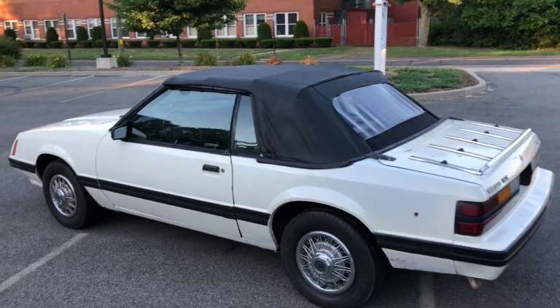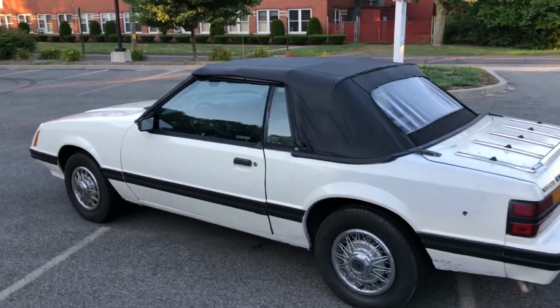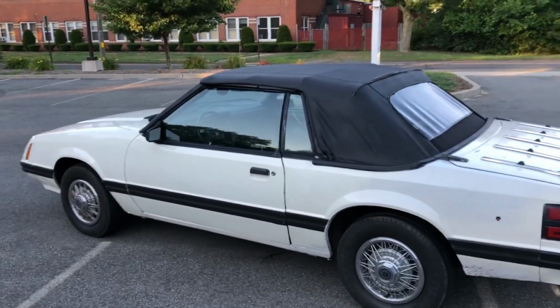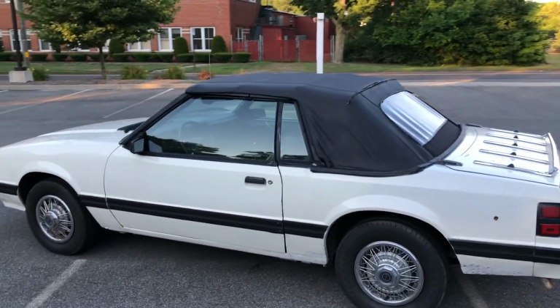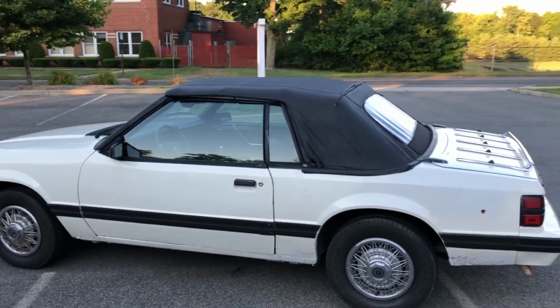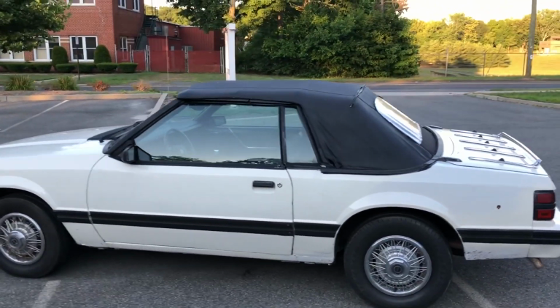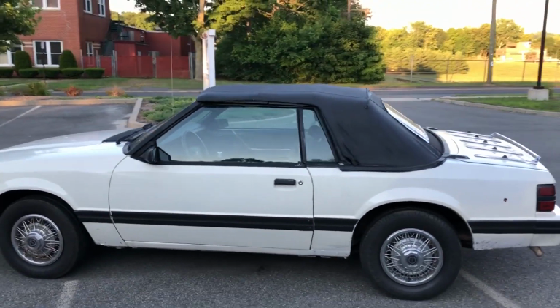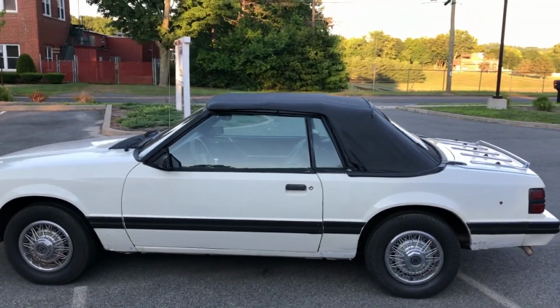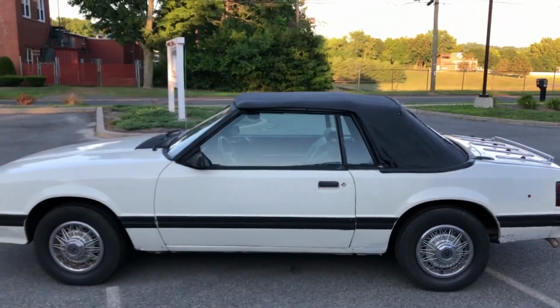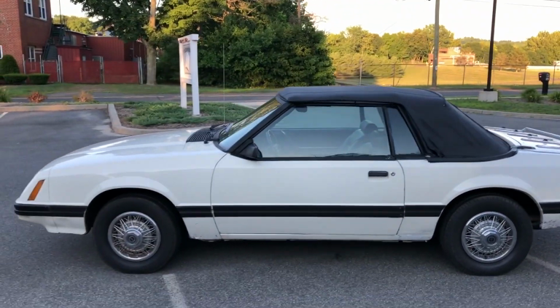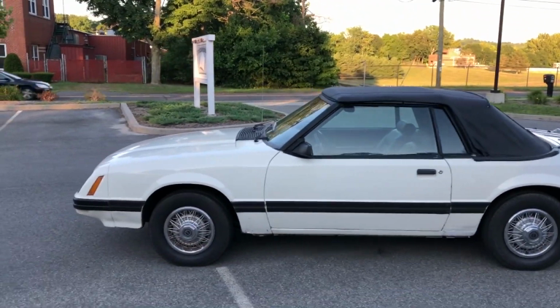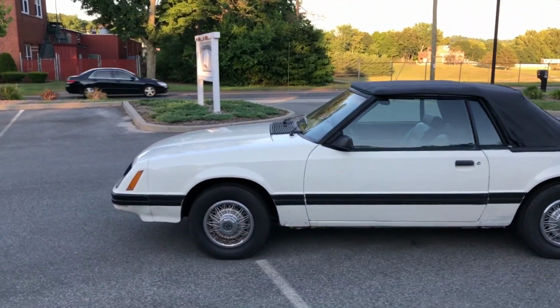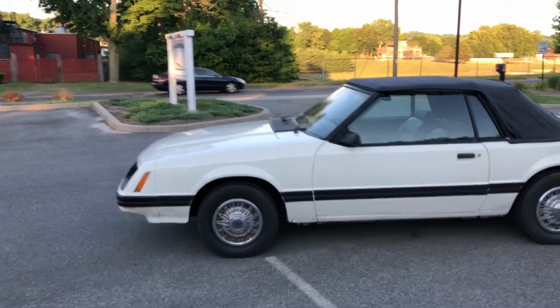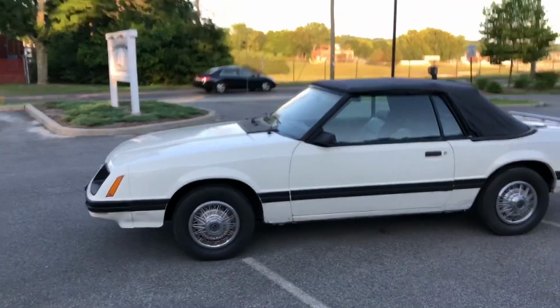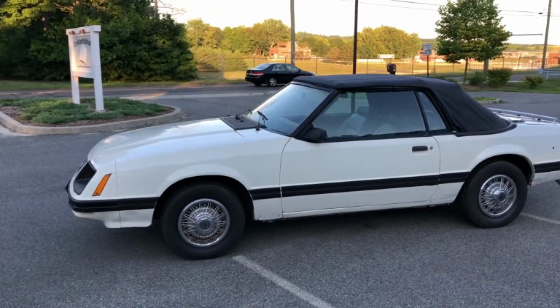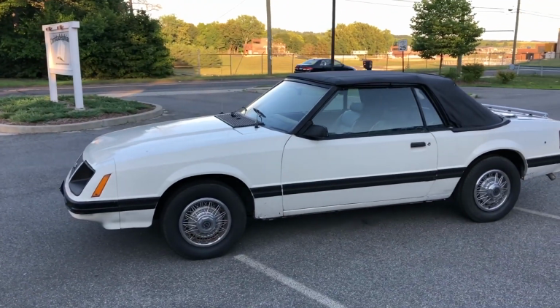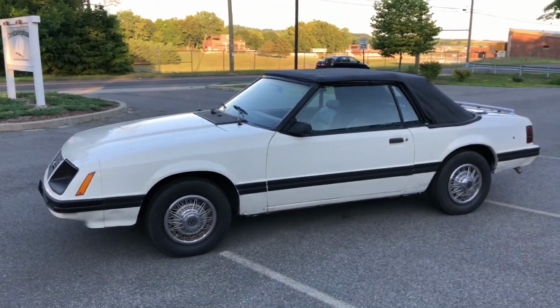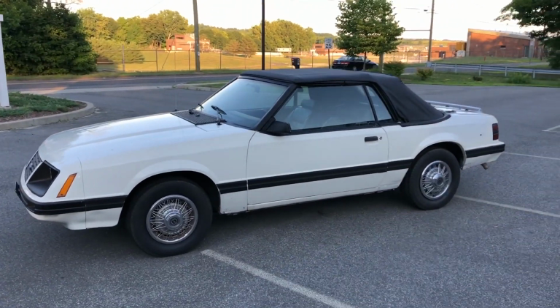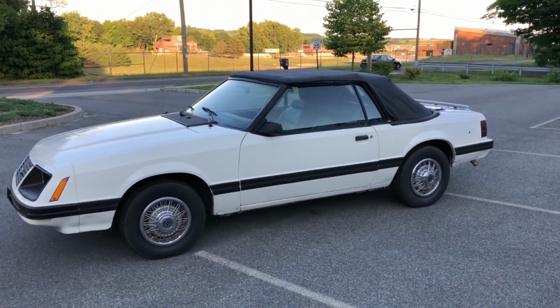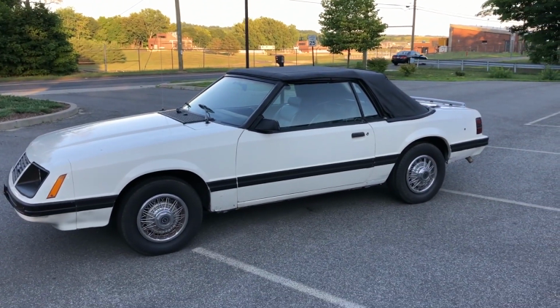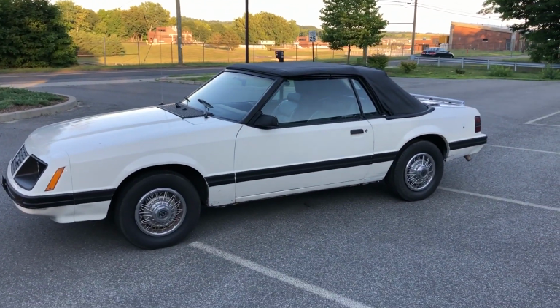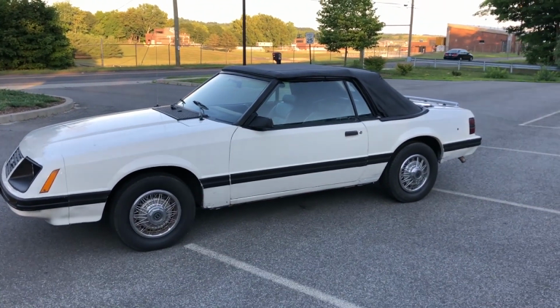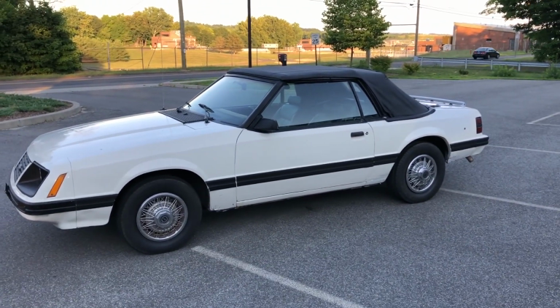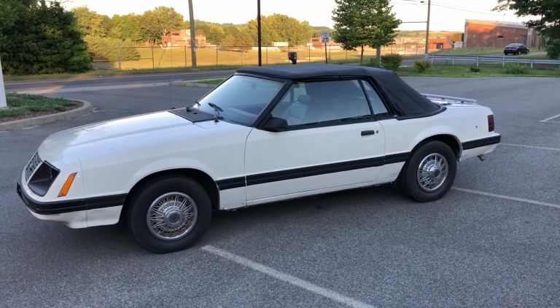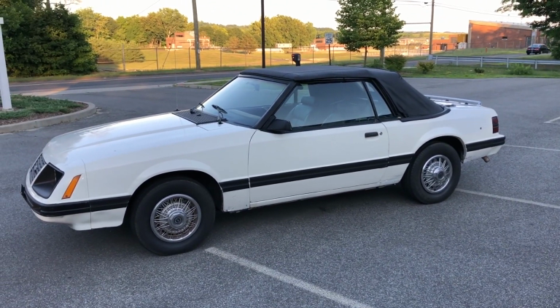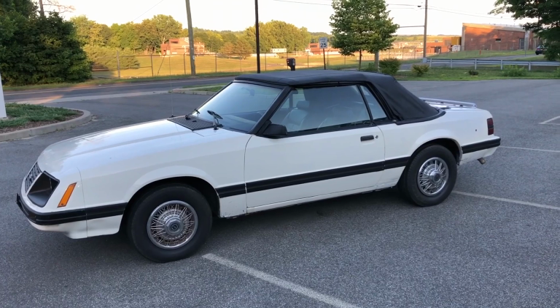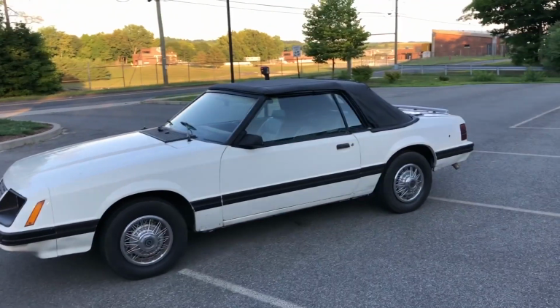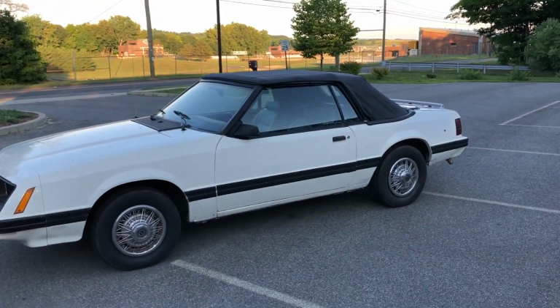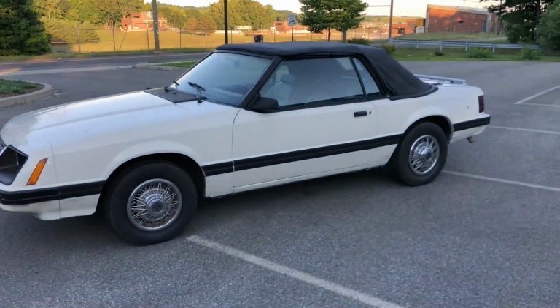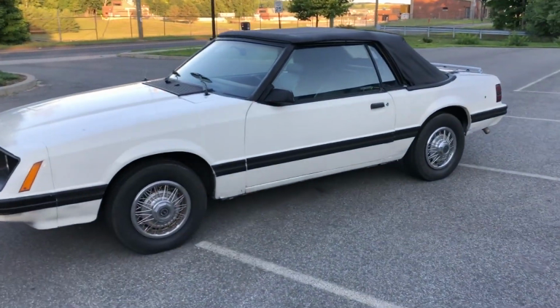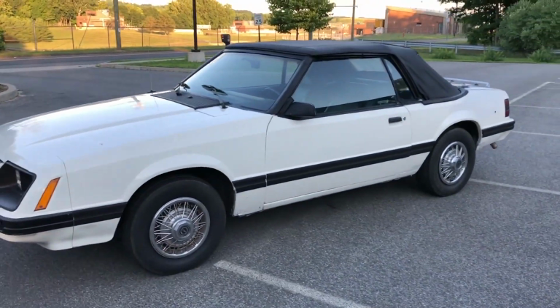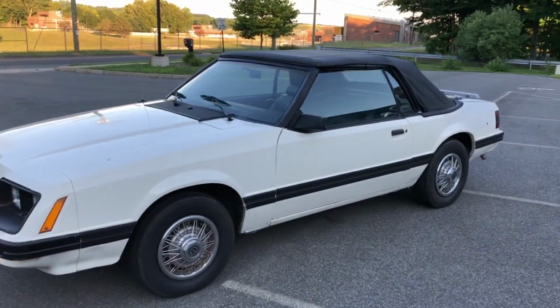It does have some blemishes in the paint and some wear and tear for a car this age, but overall it's a good, clean car. Most of these cars are really rotted and this one is not — it's in good shape overall and it's just a fun little car to drive around in.